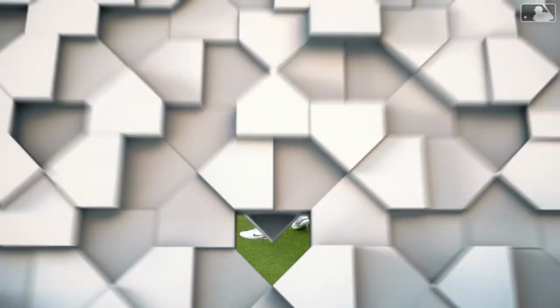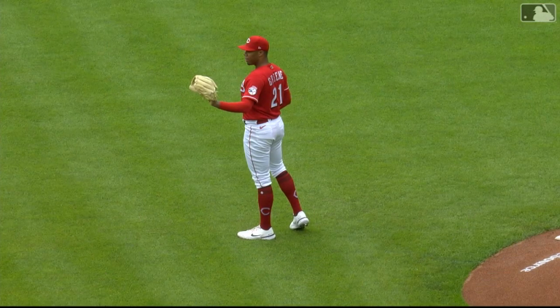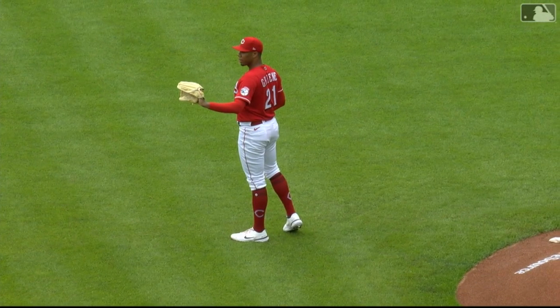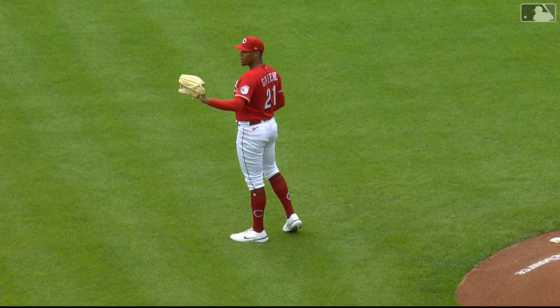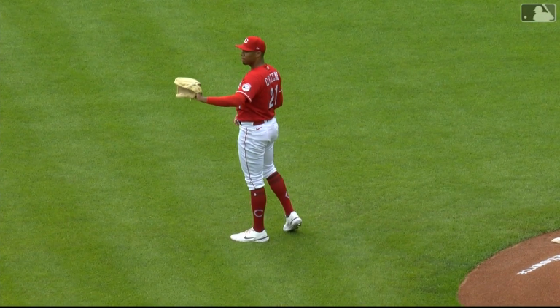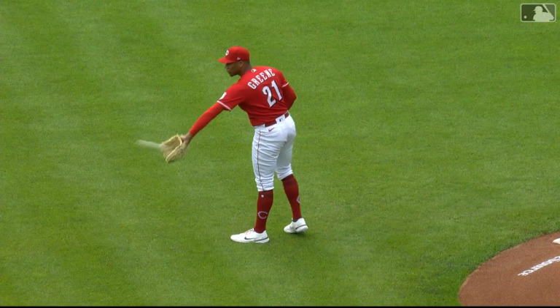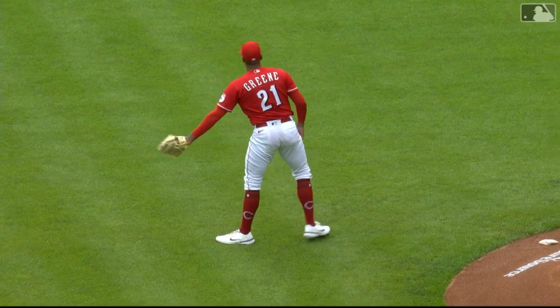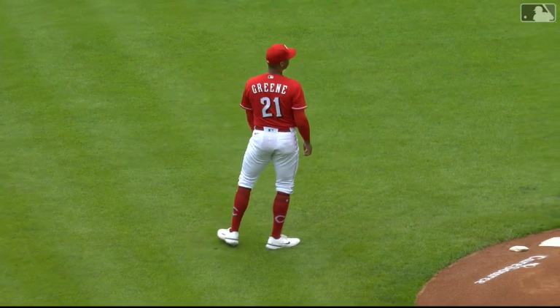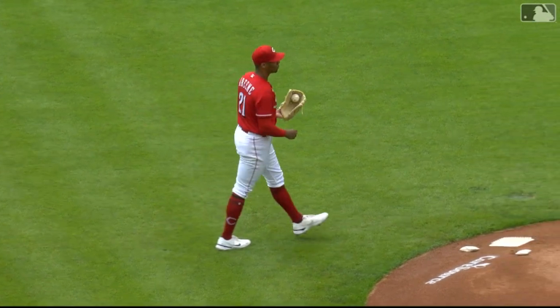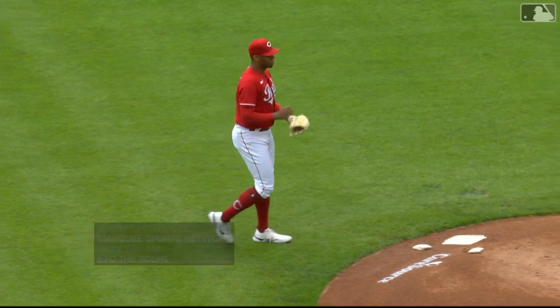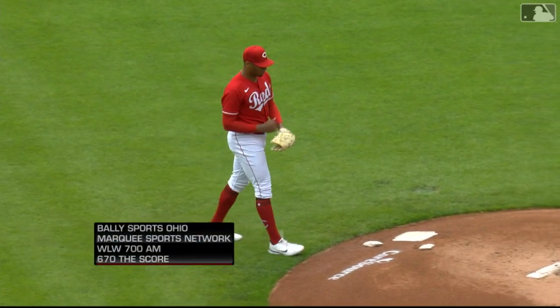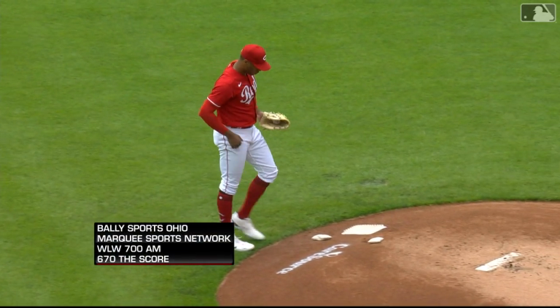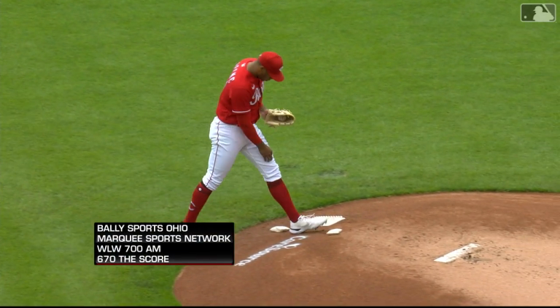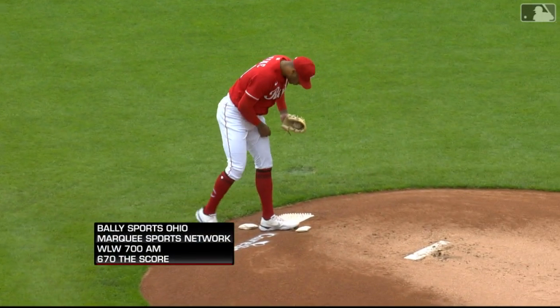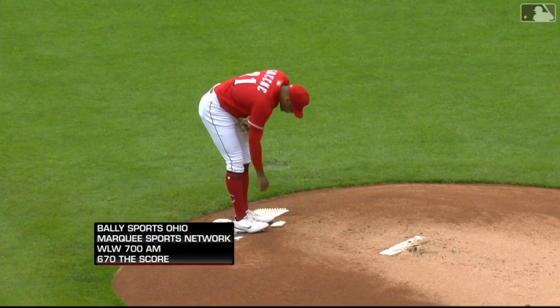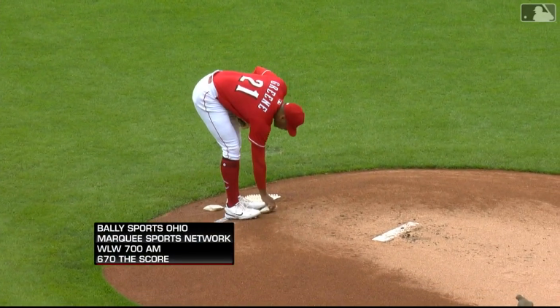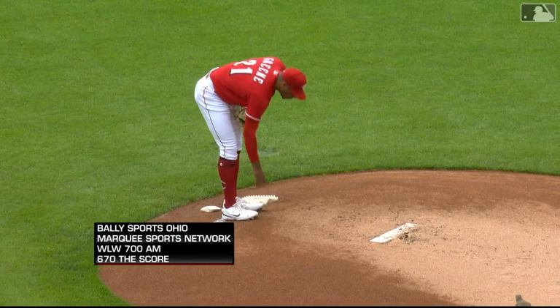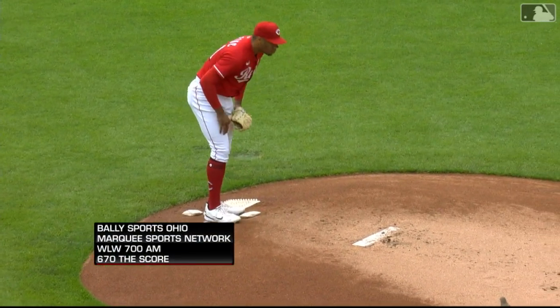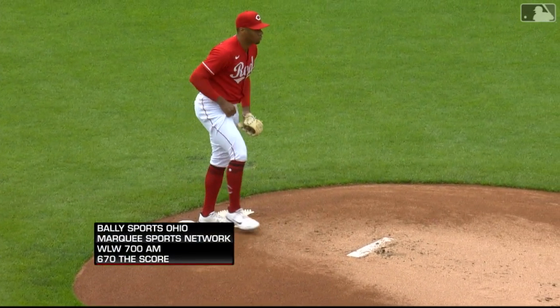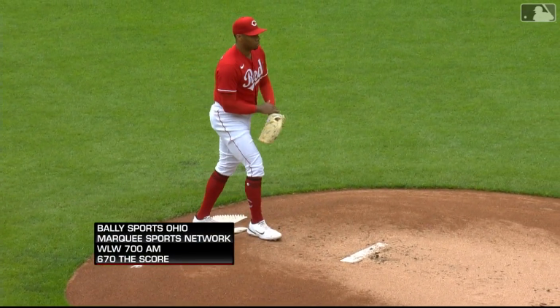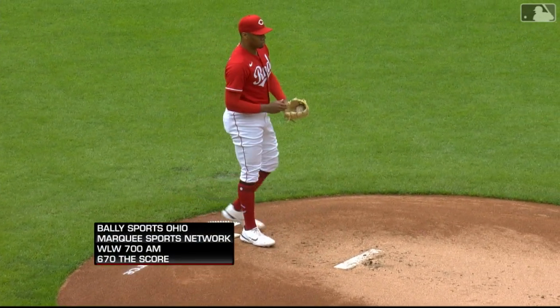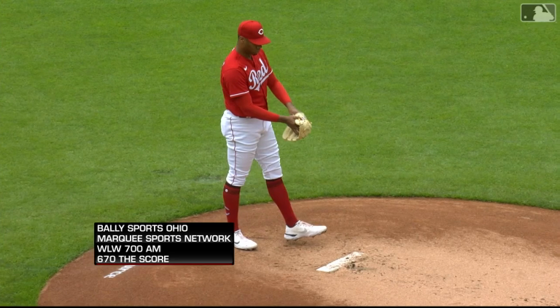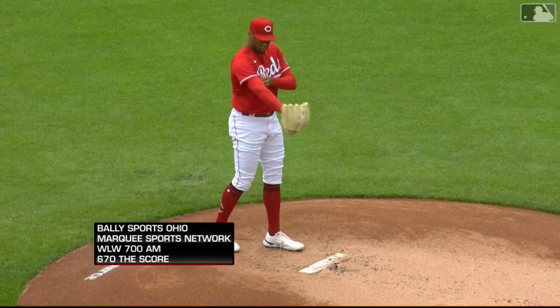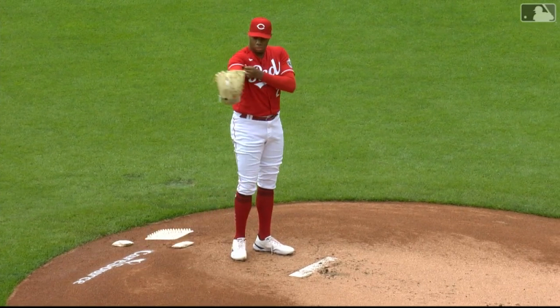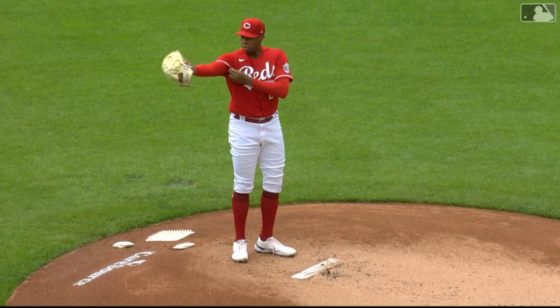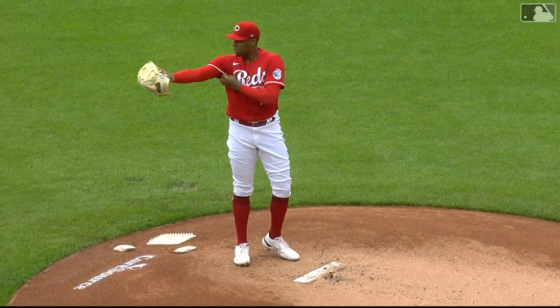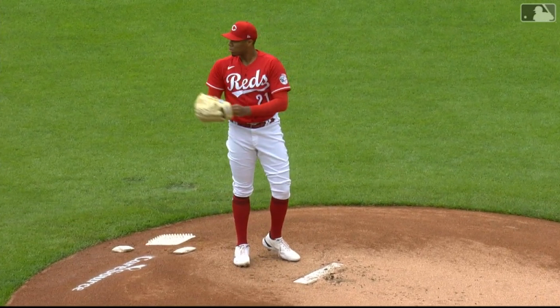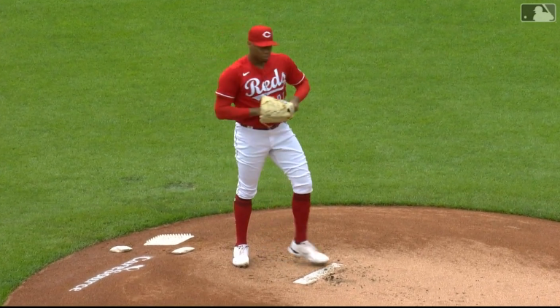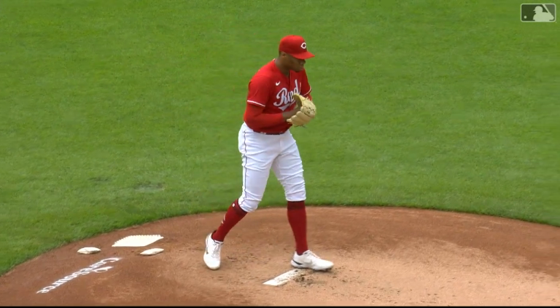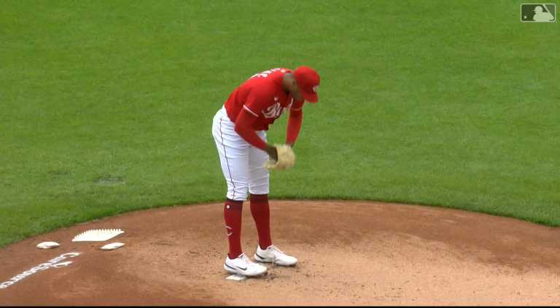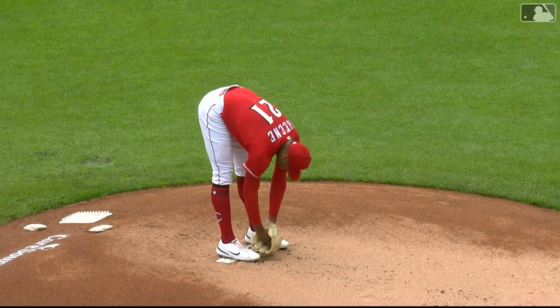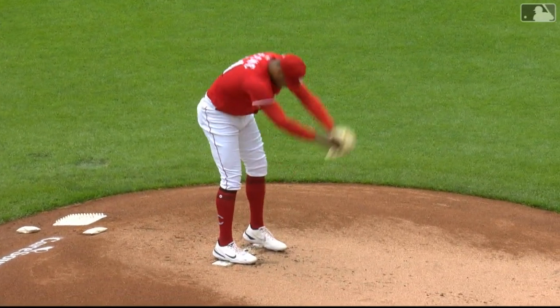Many eyes are regularly focused on Hunter Green. The one thing about Hunter Green is he is a very astute student of the game. He understands, he has a plan, and you can see the last three starts really implementing the plans.